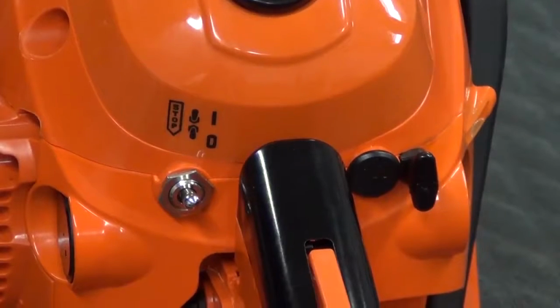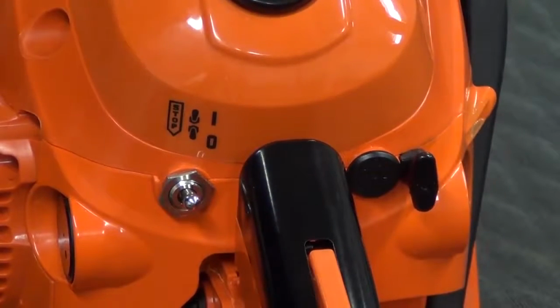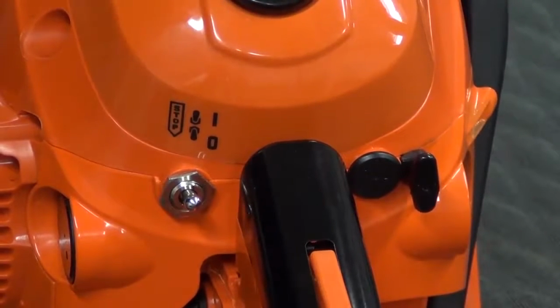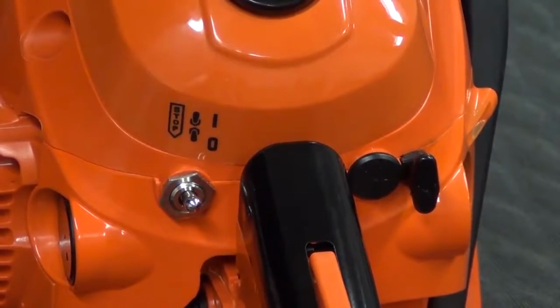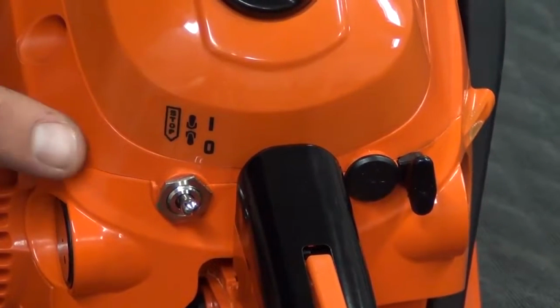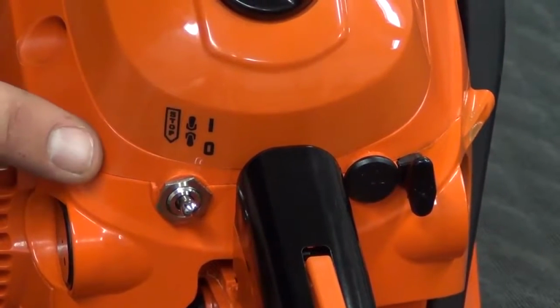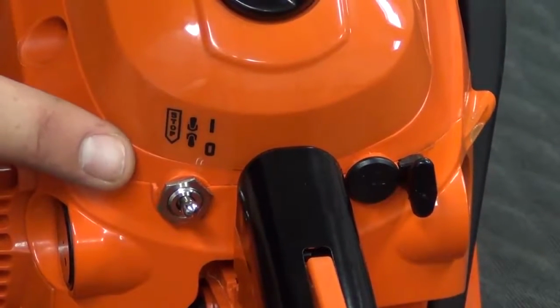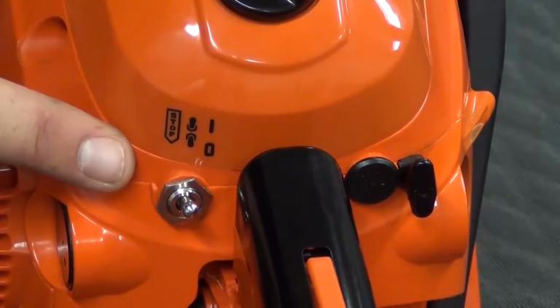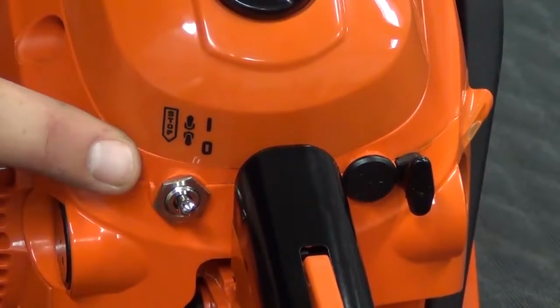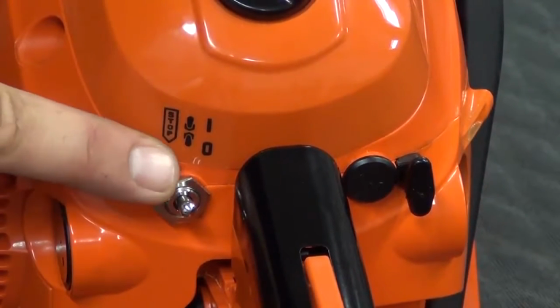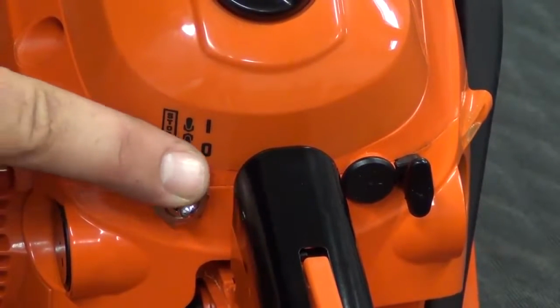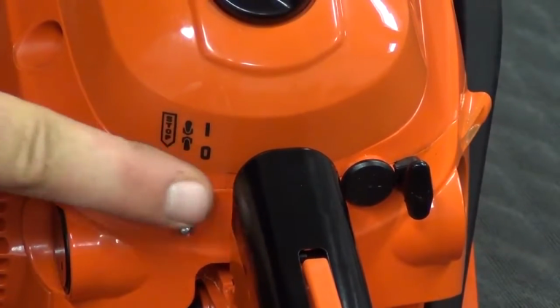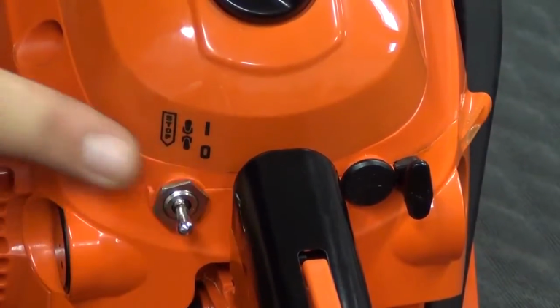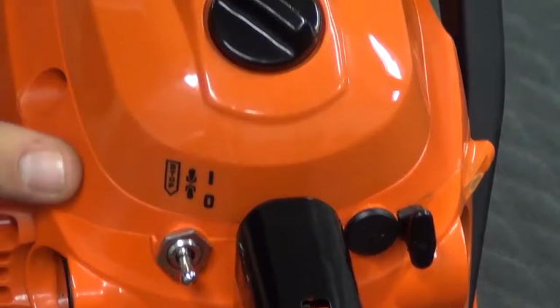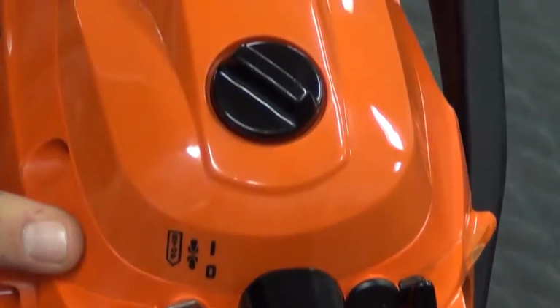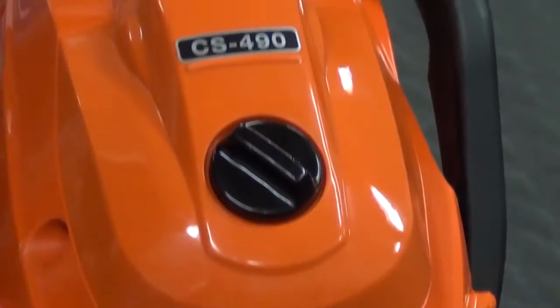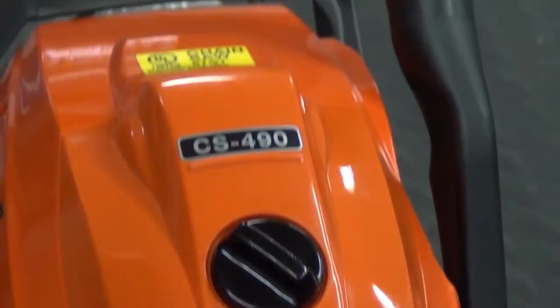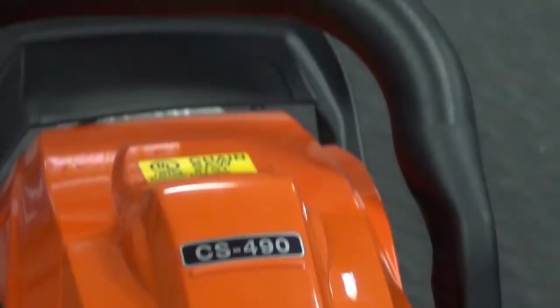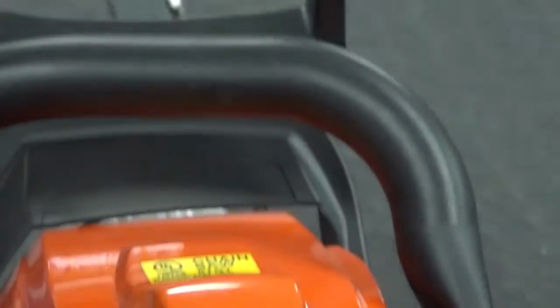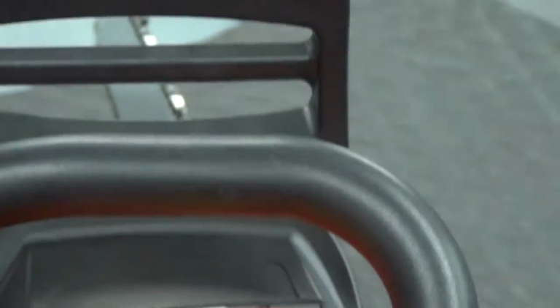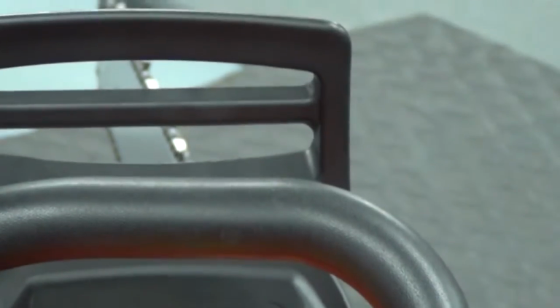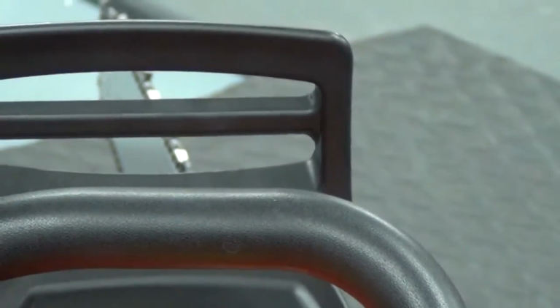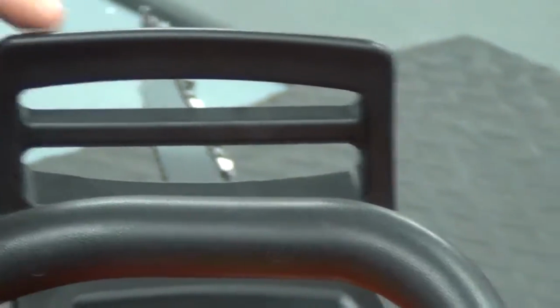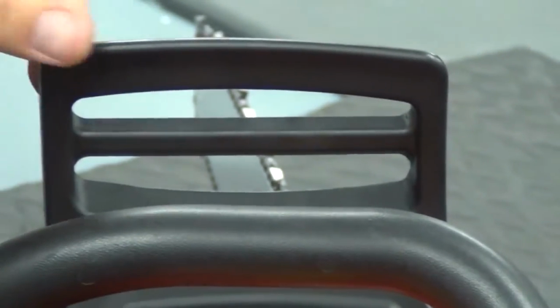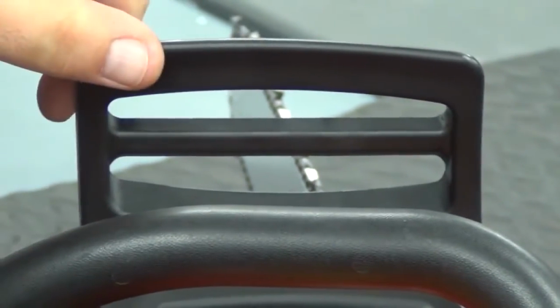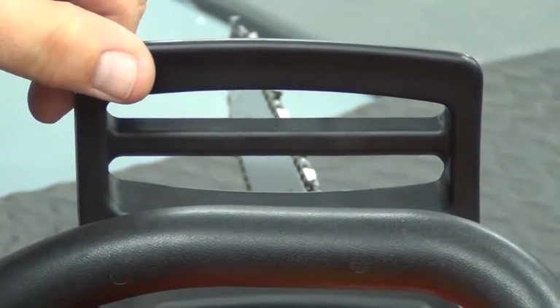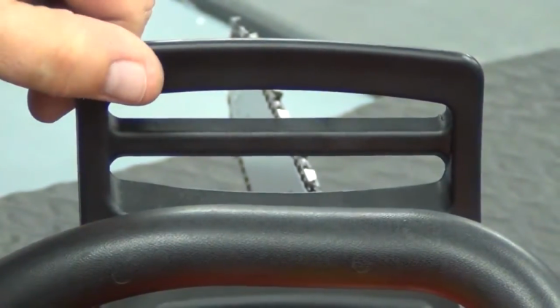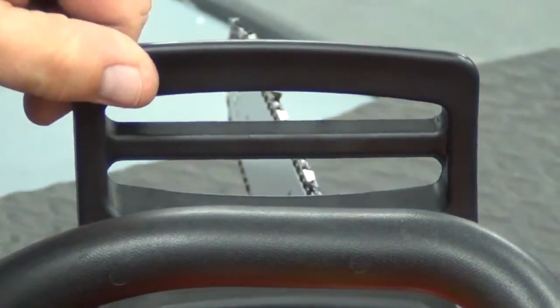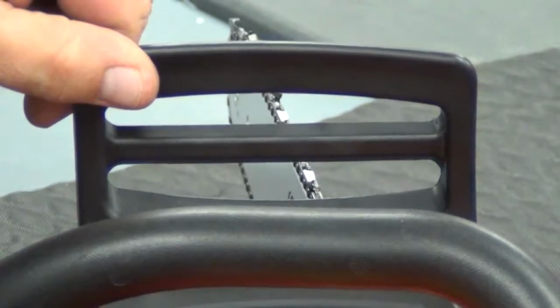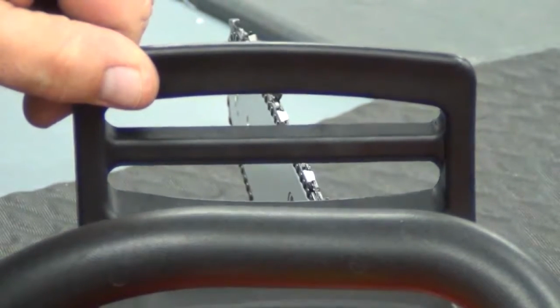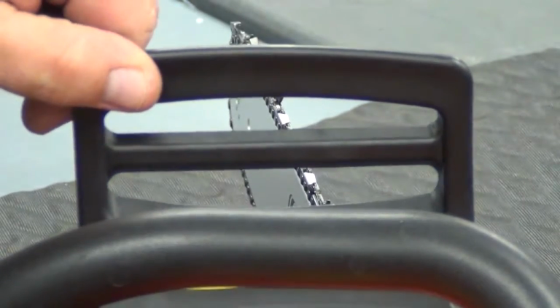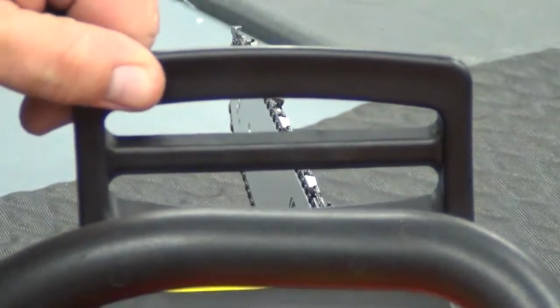First thing we want to do is make sure the ignition switch is in the stop position, and then also for safety we want to make sure the chain brake is pushed forward, or in the on position.